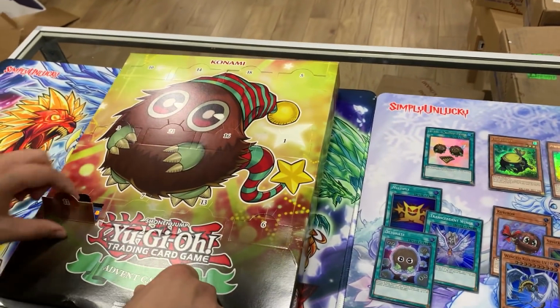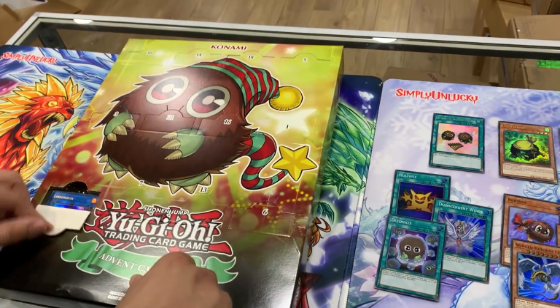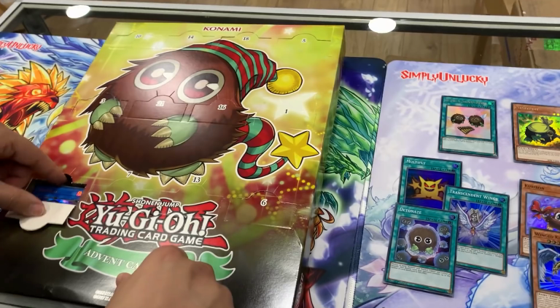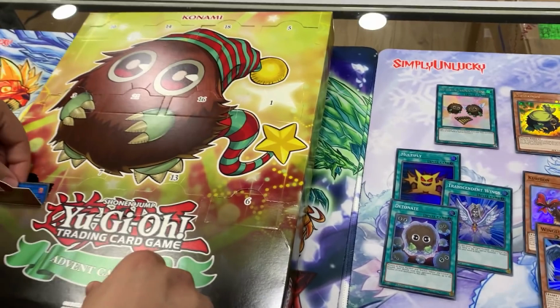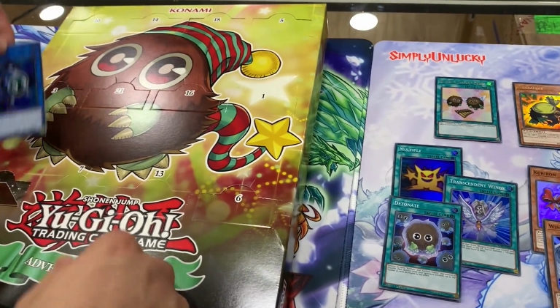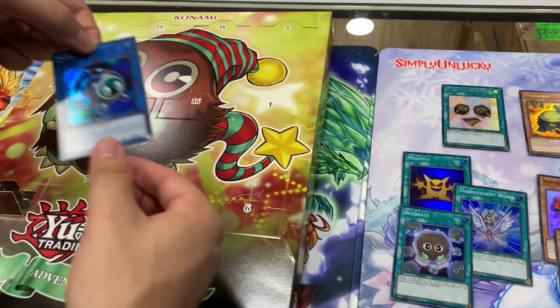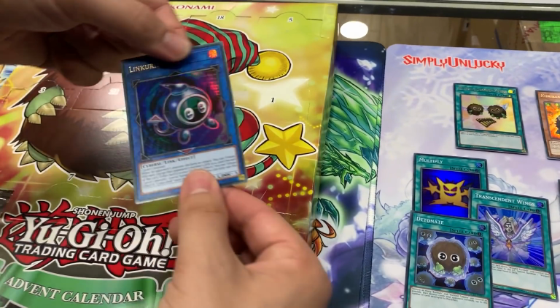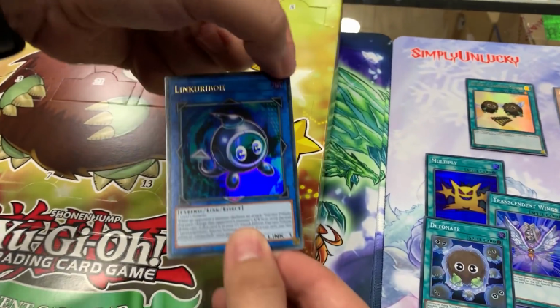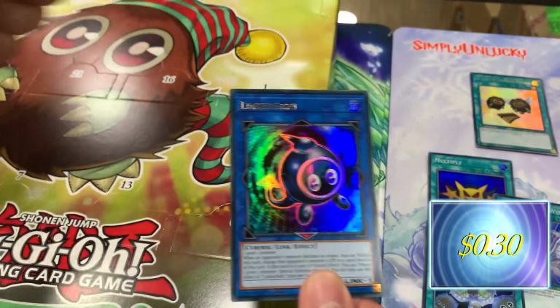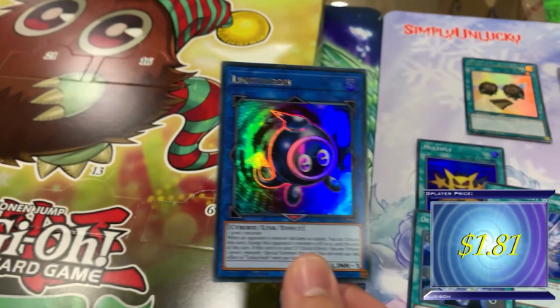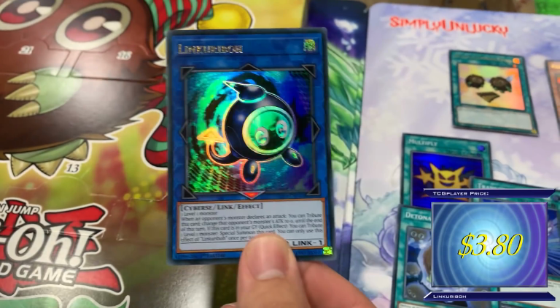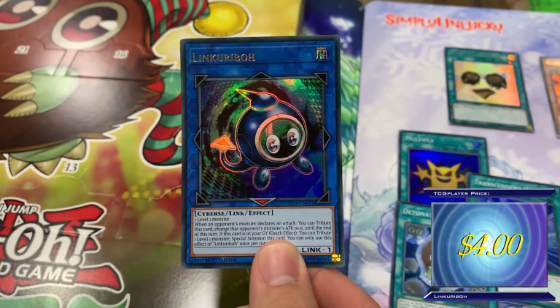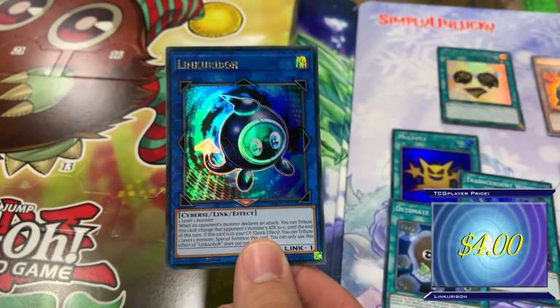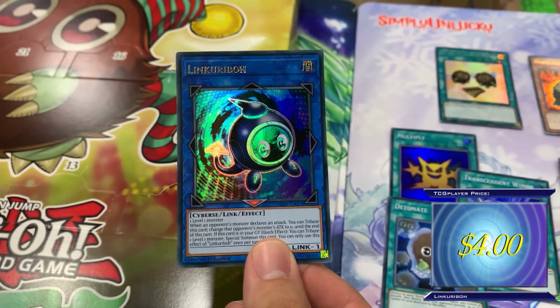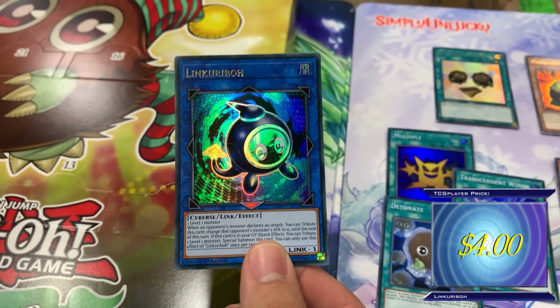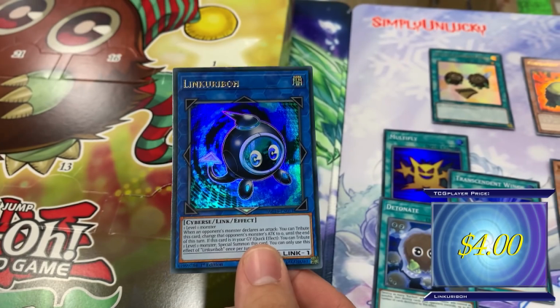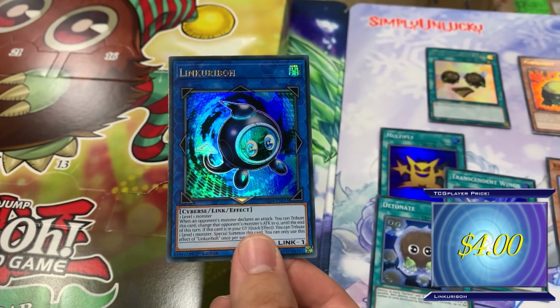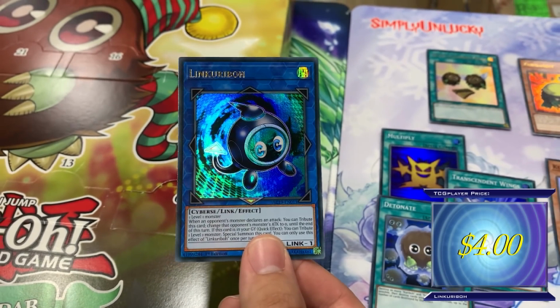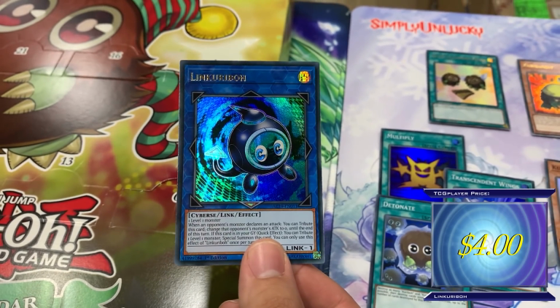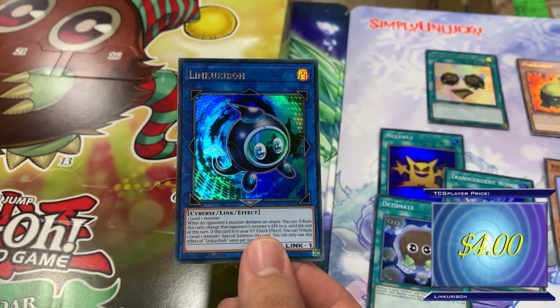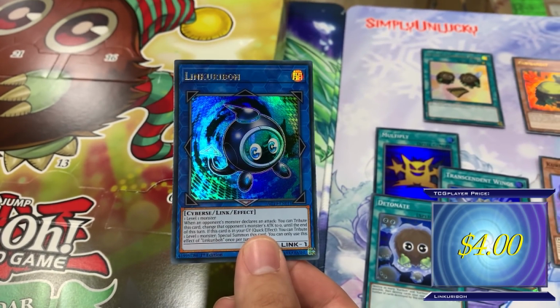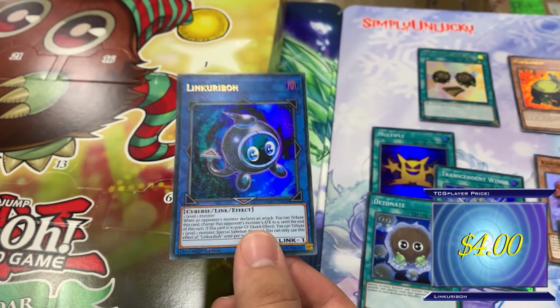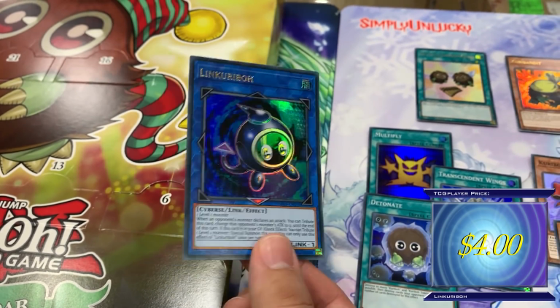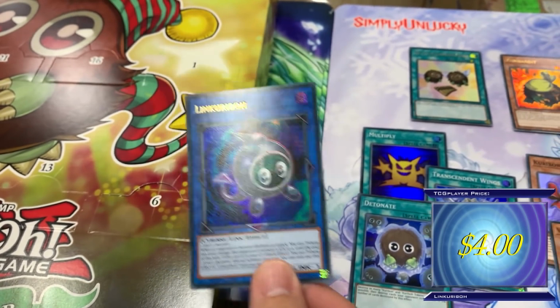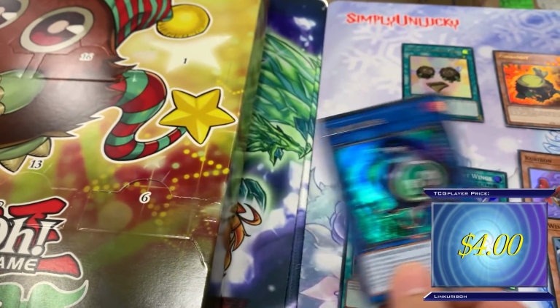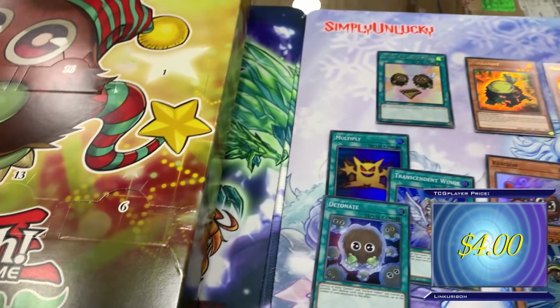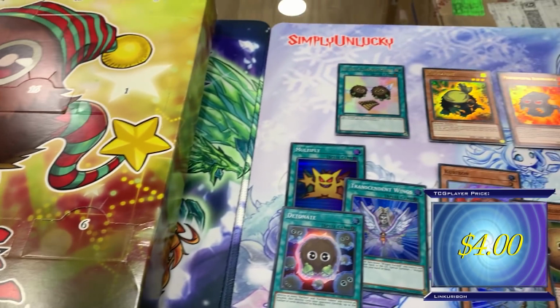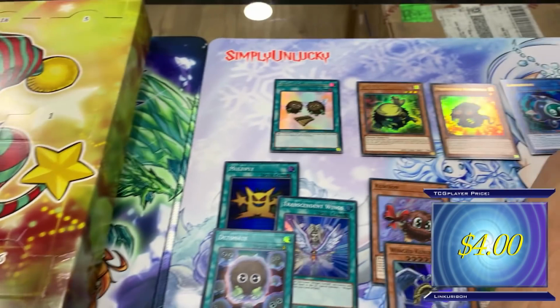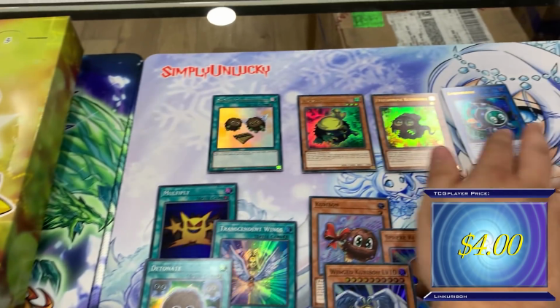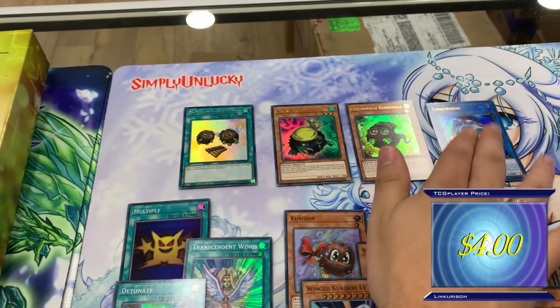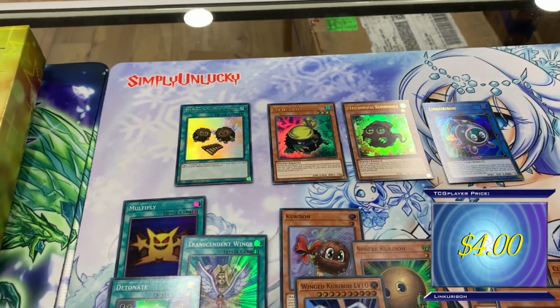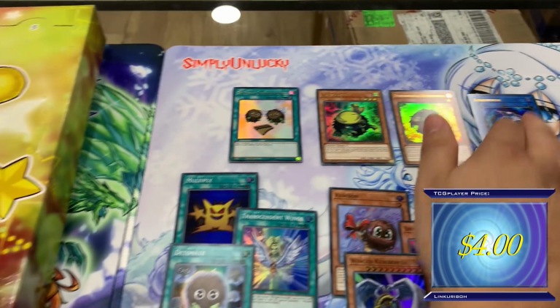Here's the Performapal Kuriboh side. Link Kuriboh - that's going to be our Vrains Kuriboh. Very nice. Pretty good because of the whole level one monster single arrow. And that is an Ultra Rare - very nice.